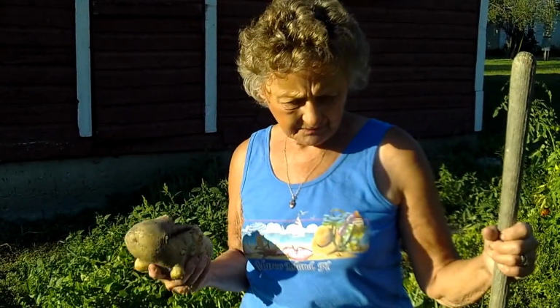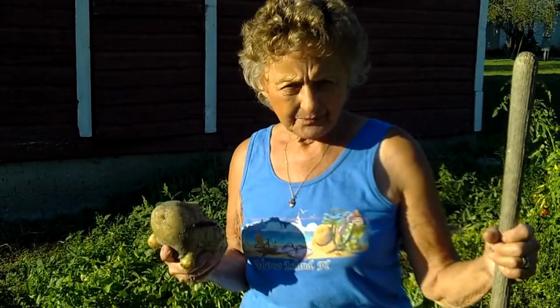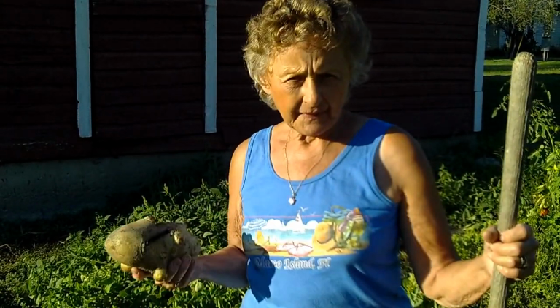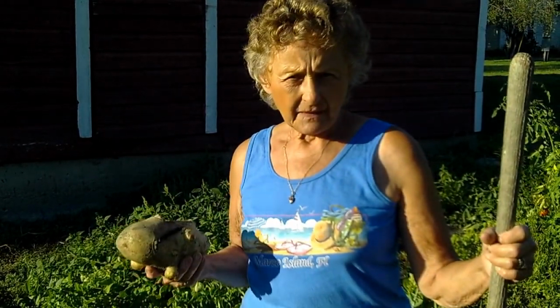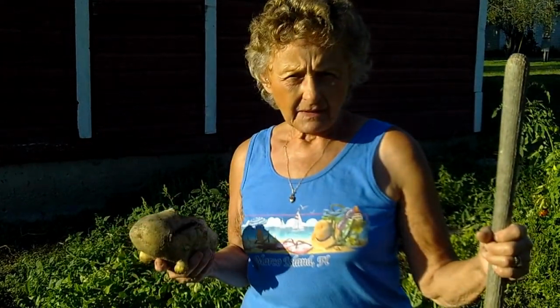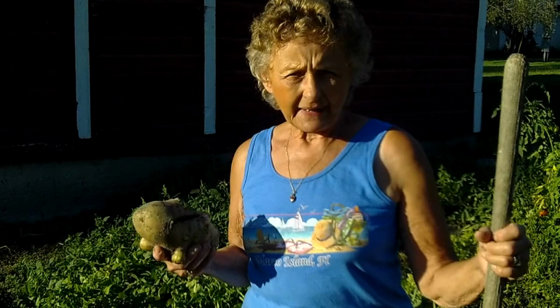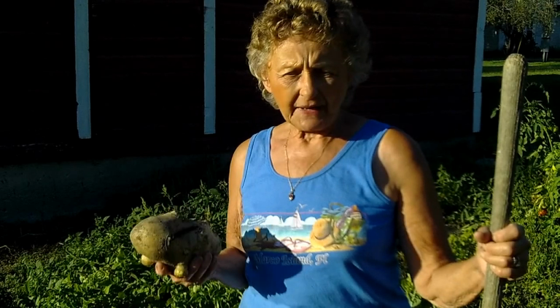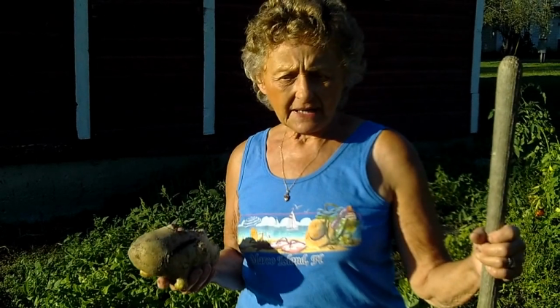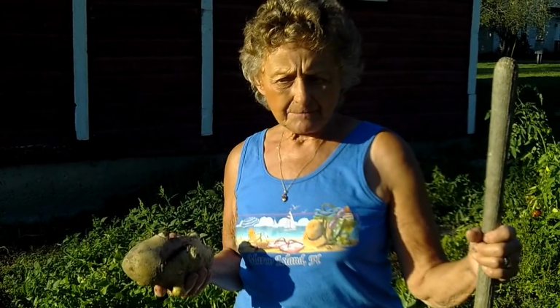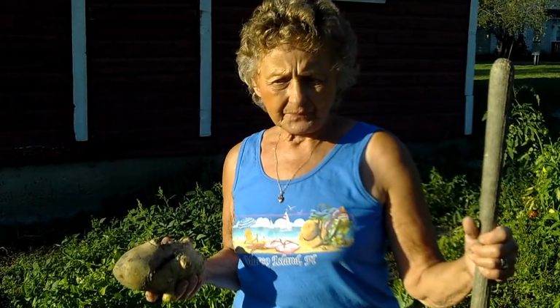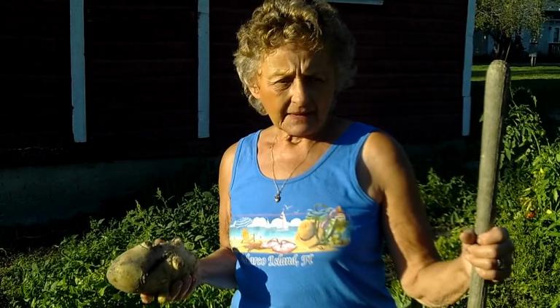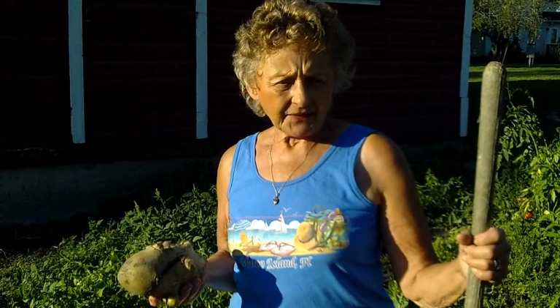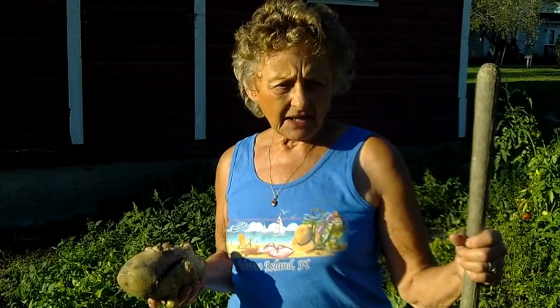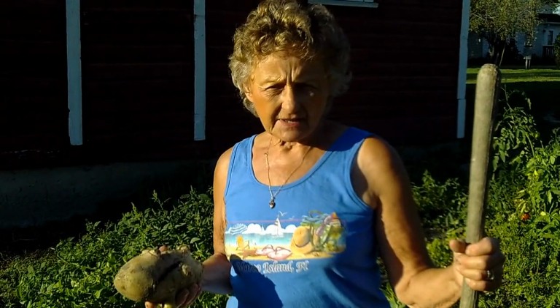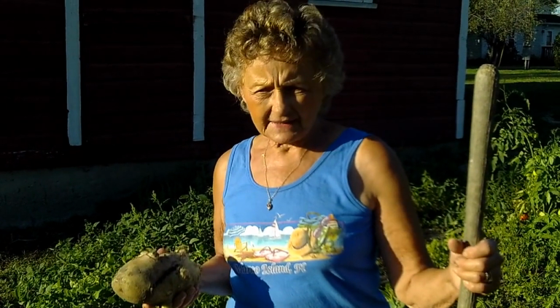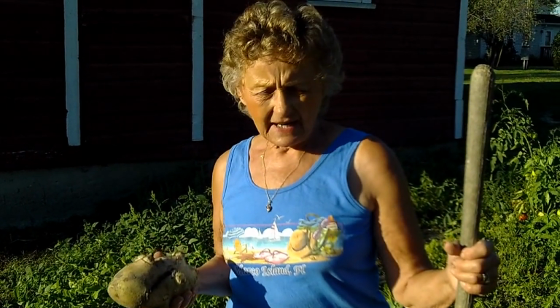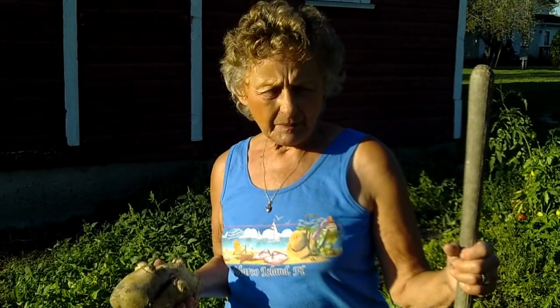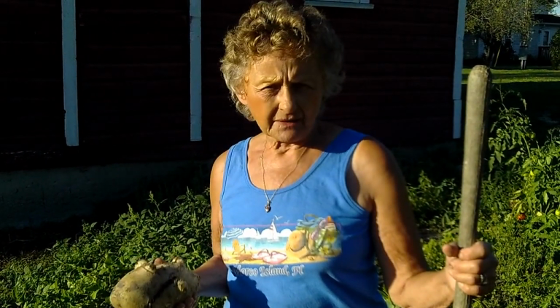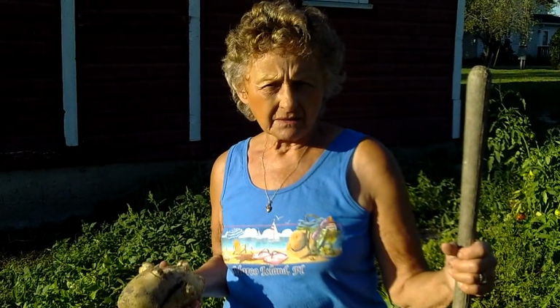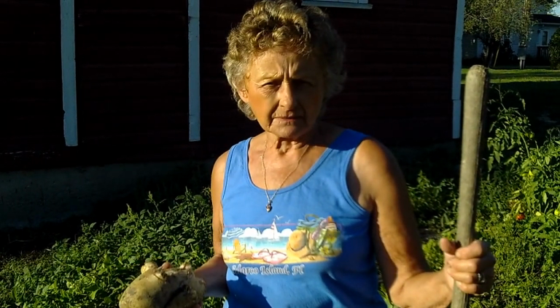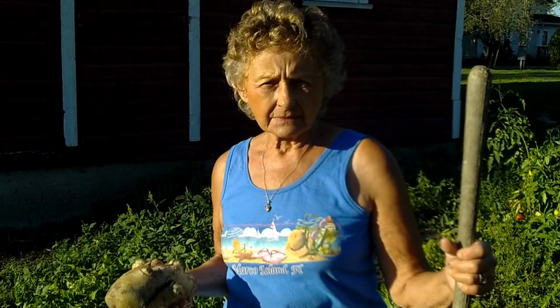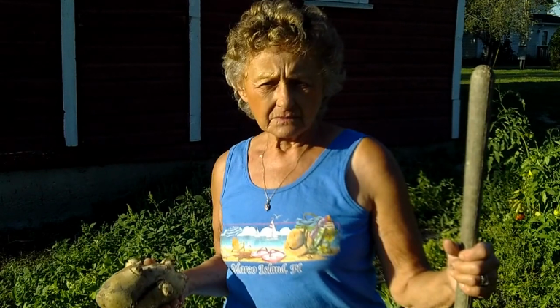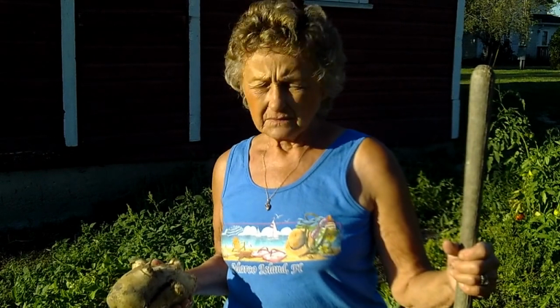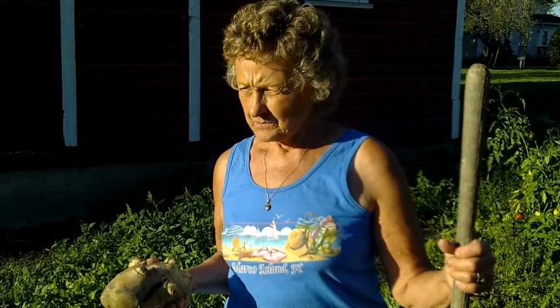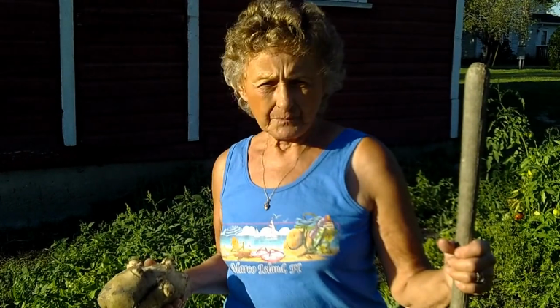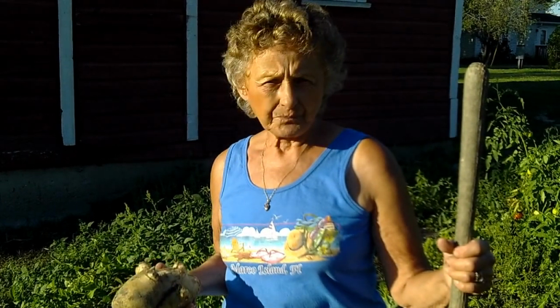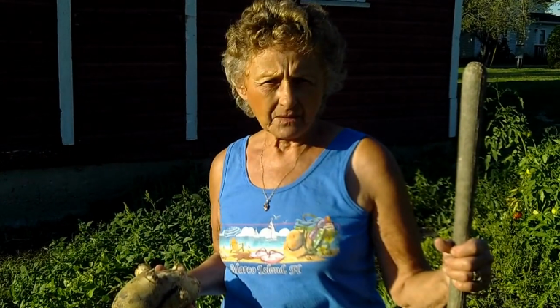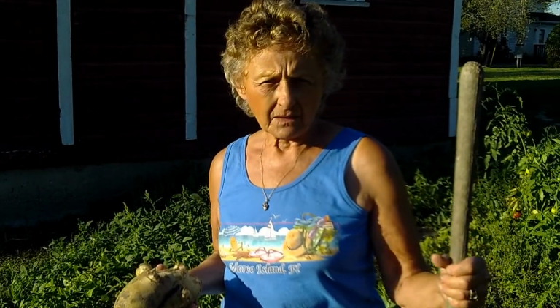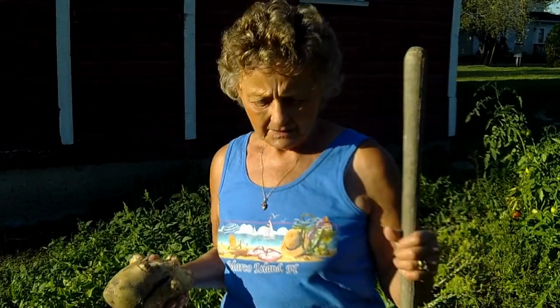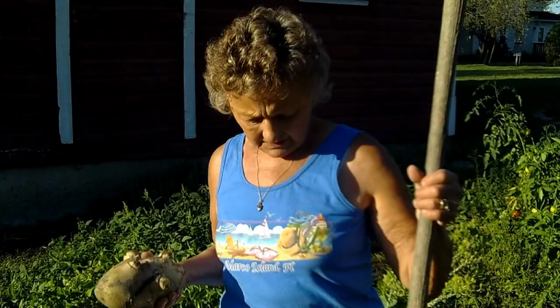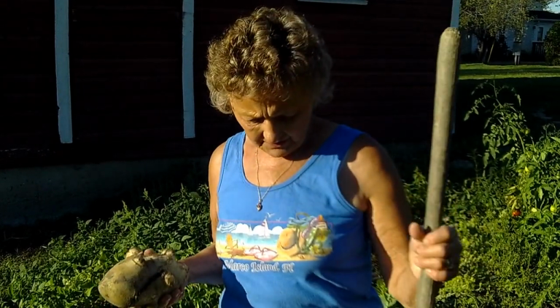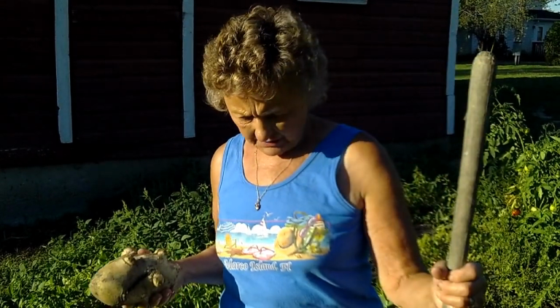That must be a two-pound potato right there. The others are at least a half a pound. Well, congratulations! You should bring that to the state fair. I know, I should!